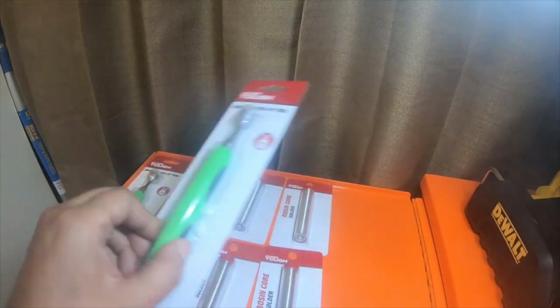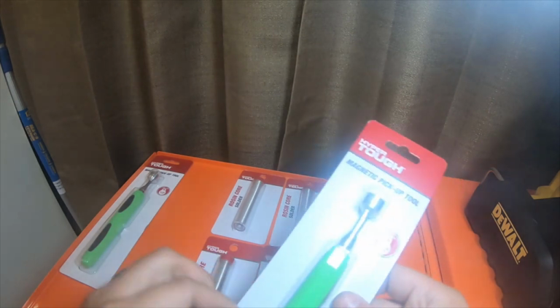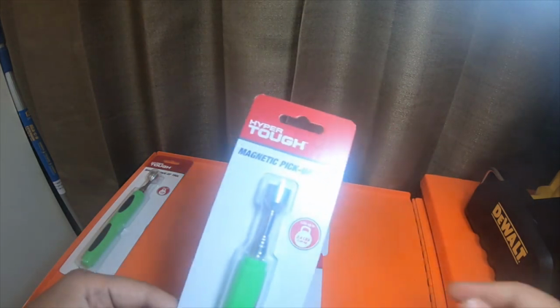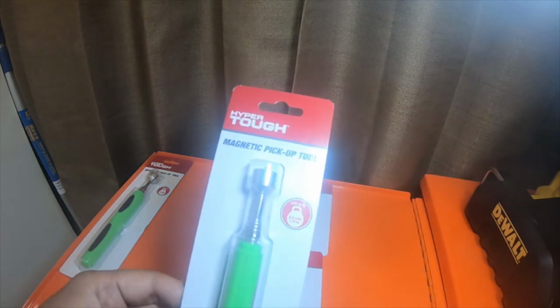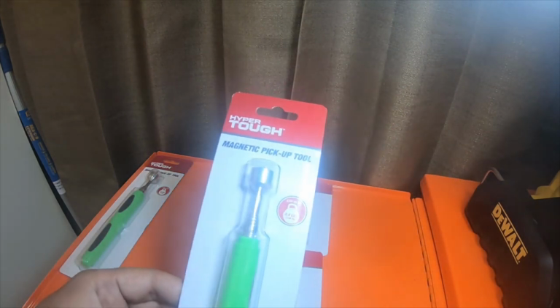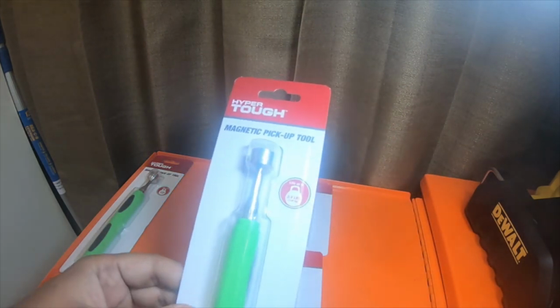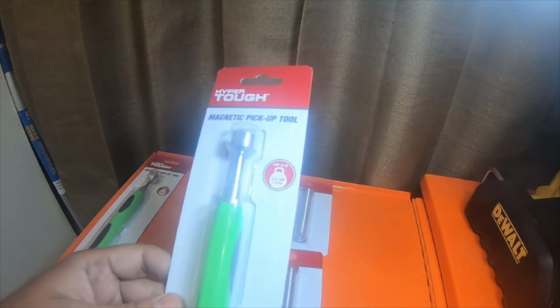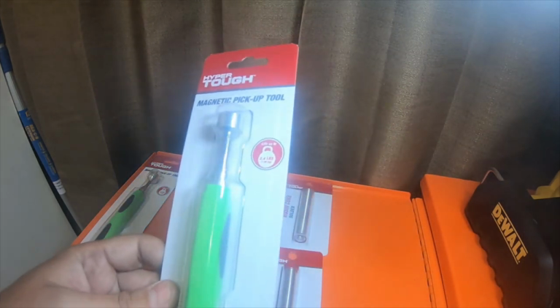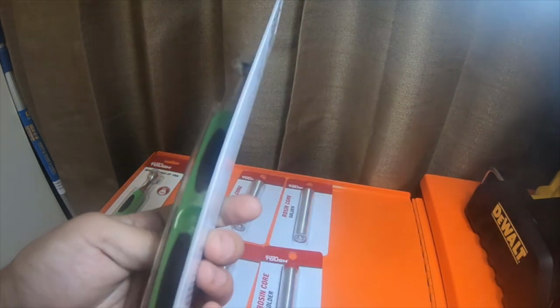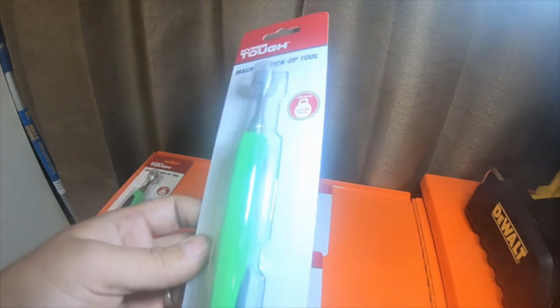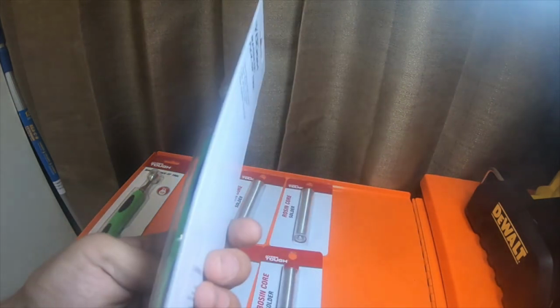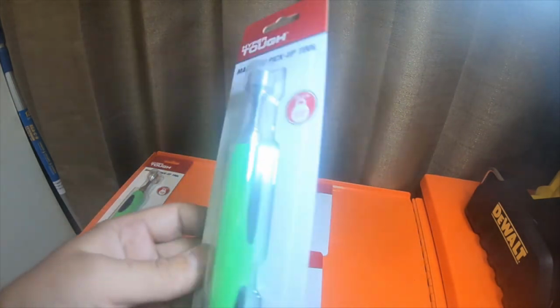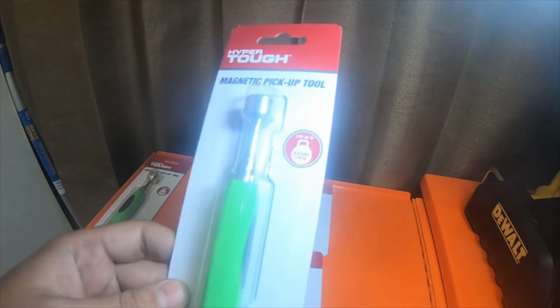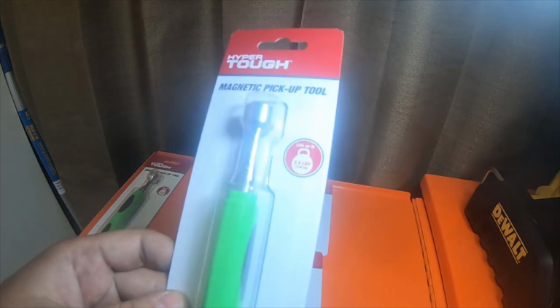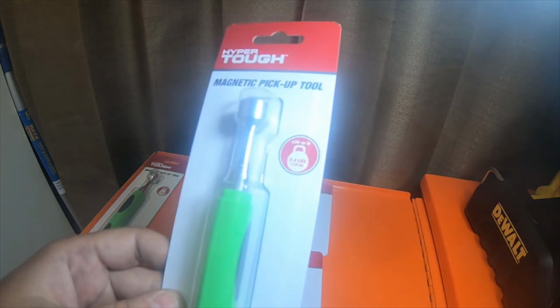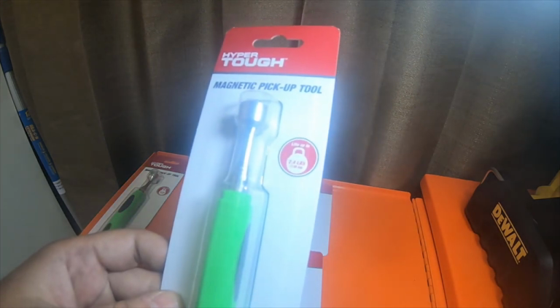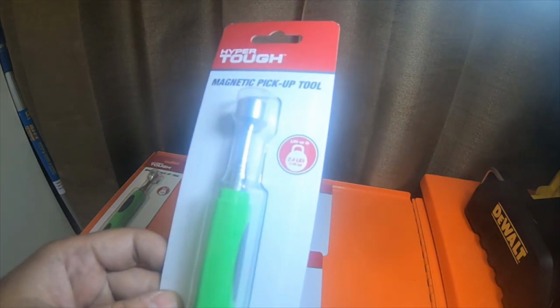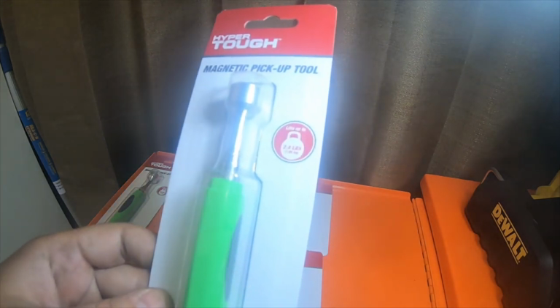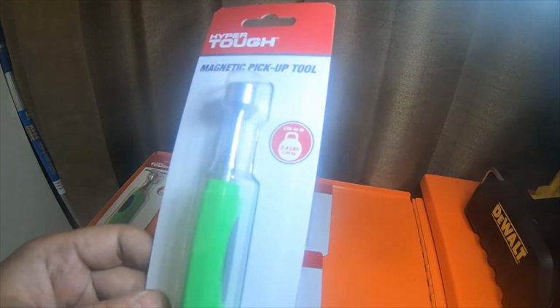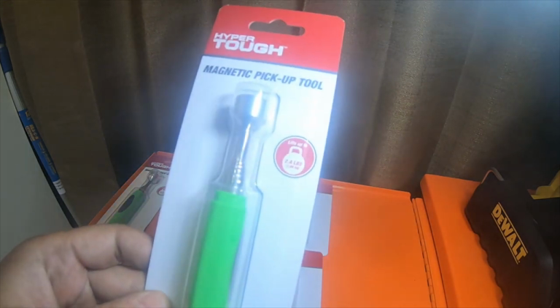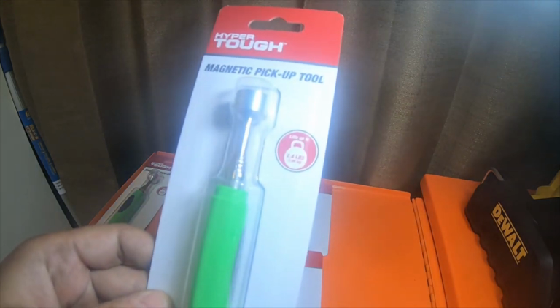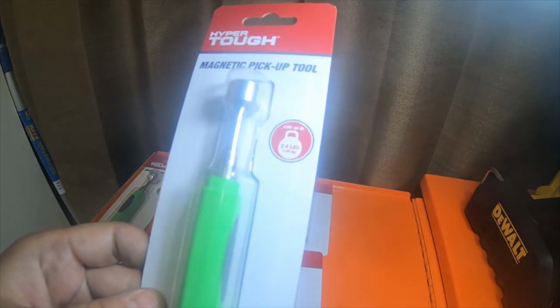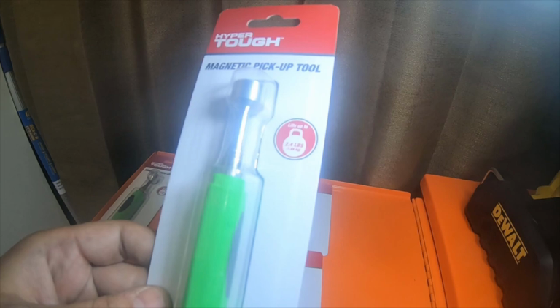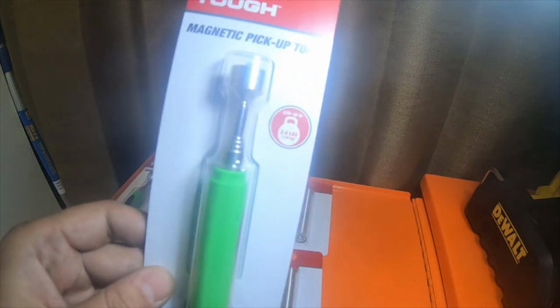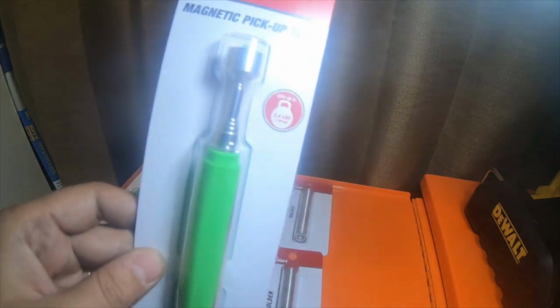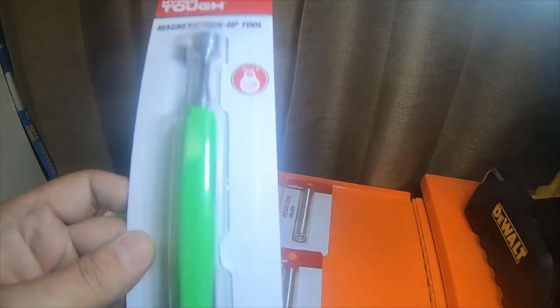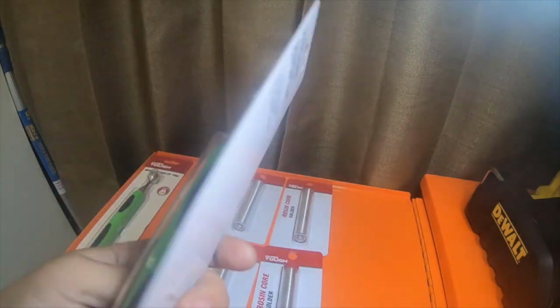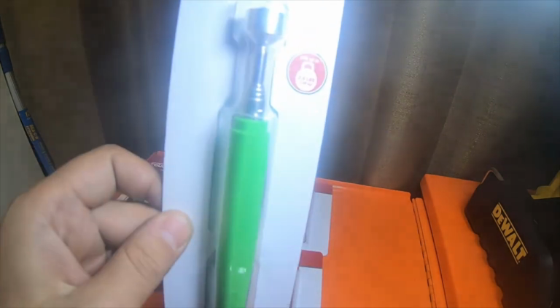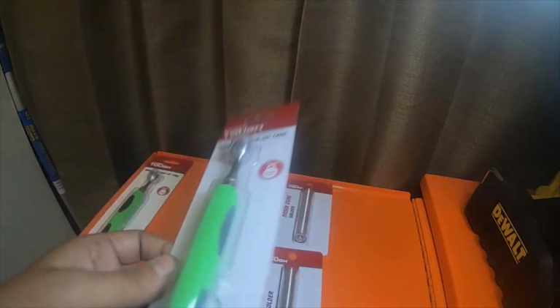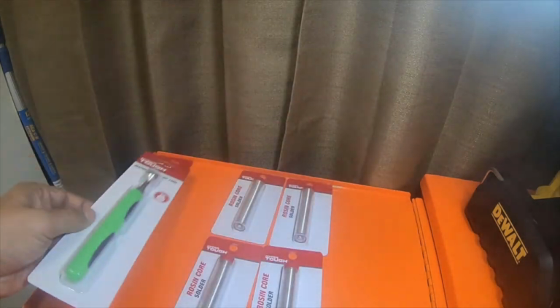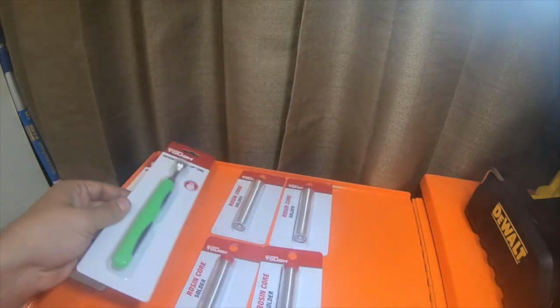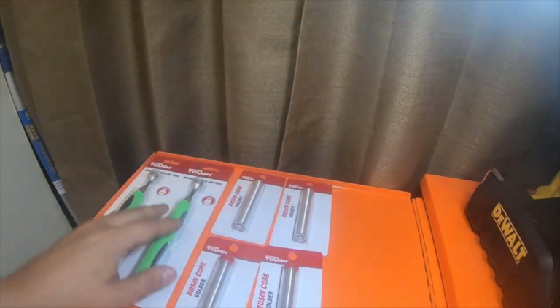And then I picked up two of these magnetic pickup tools in green. They'll lift up to 2.4 pounds. I'm gonna end up putting one of these in the vape bag and one's gonna go in the toolbox.